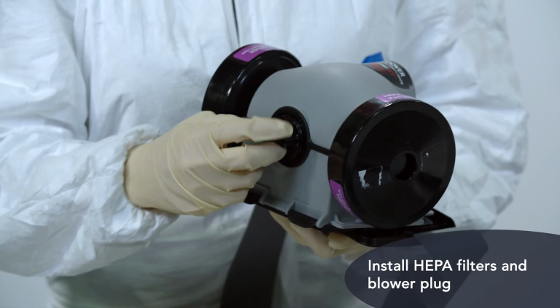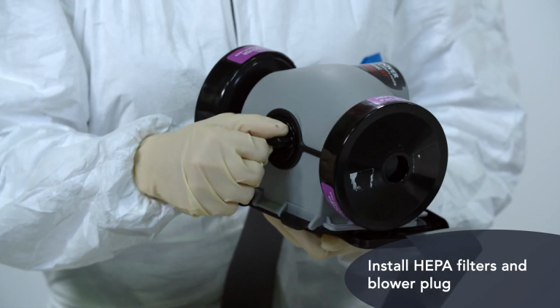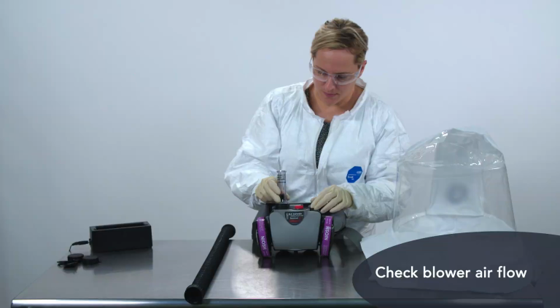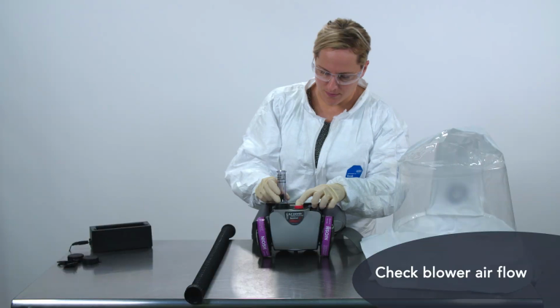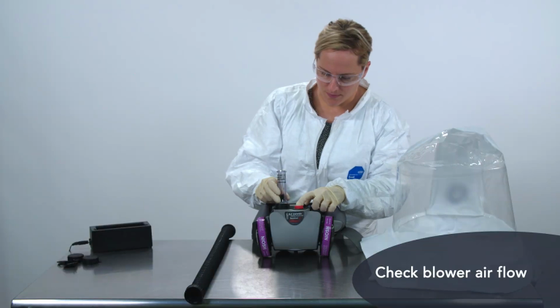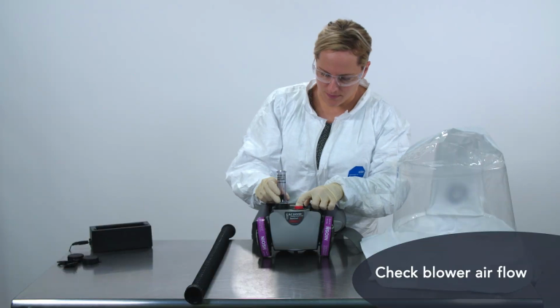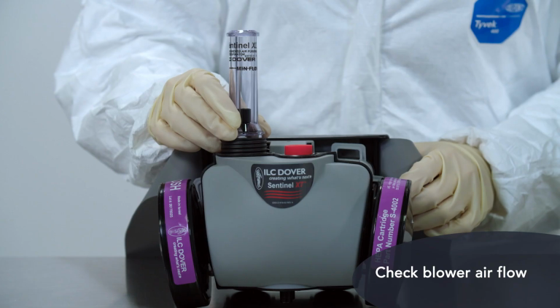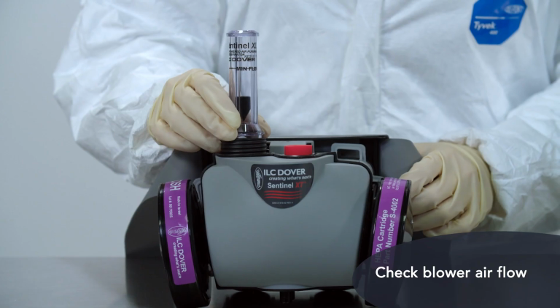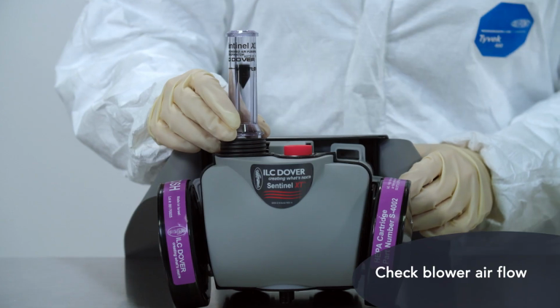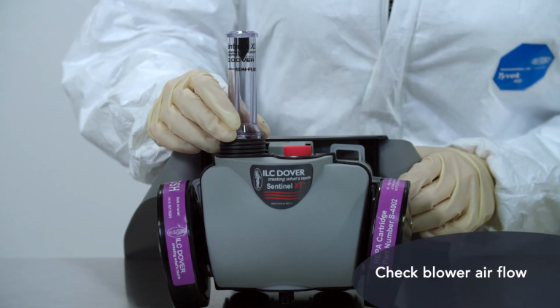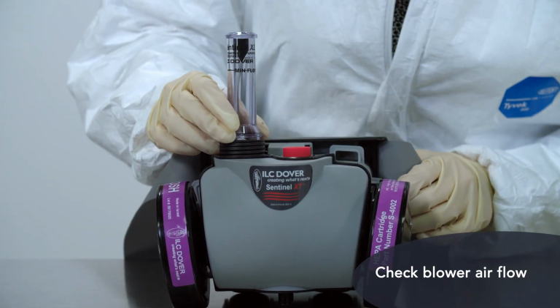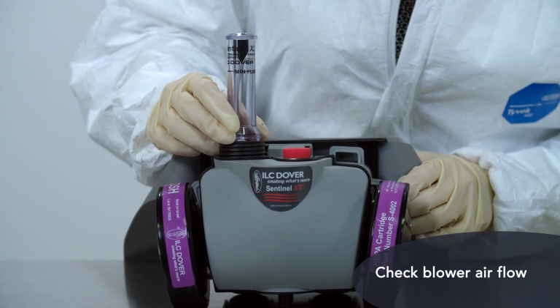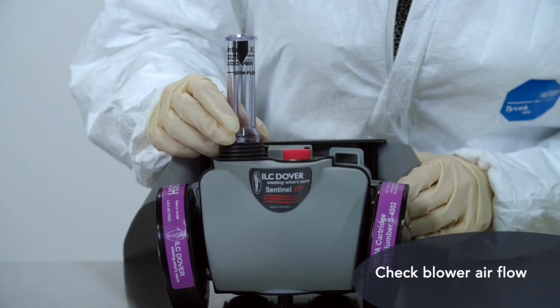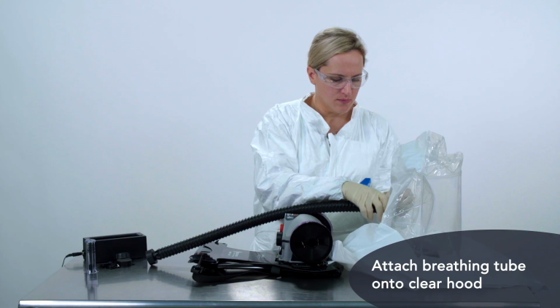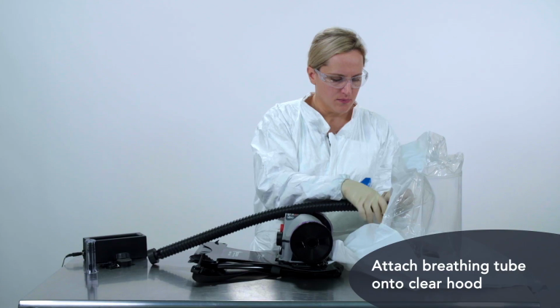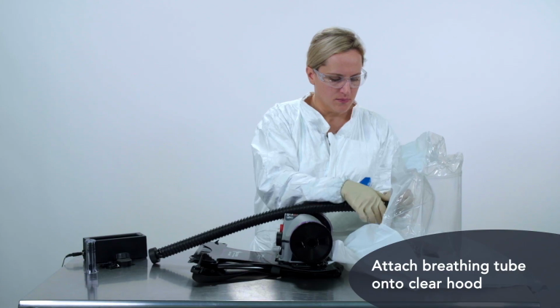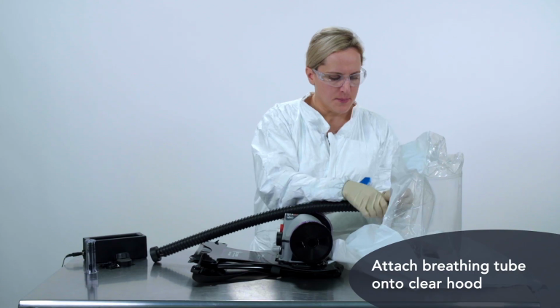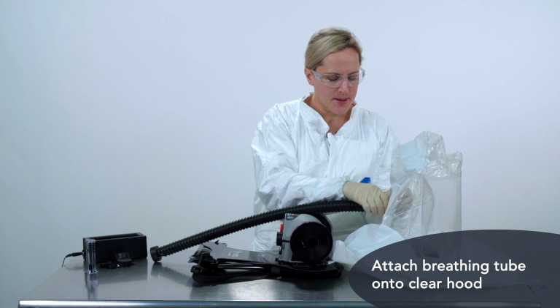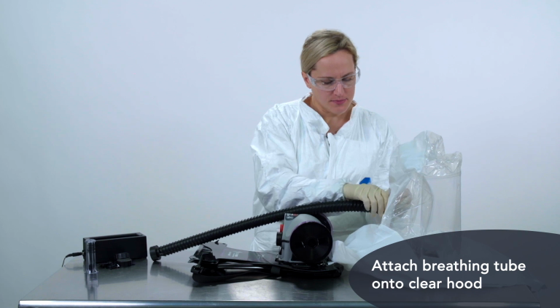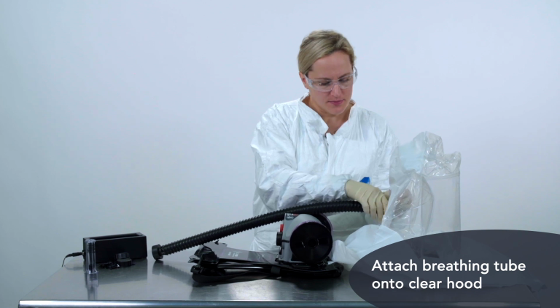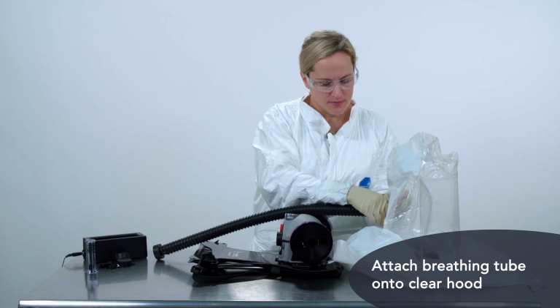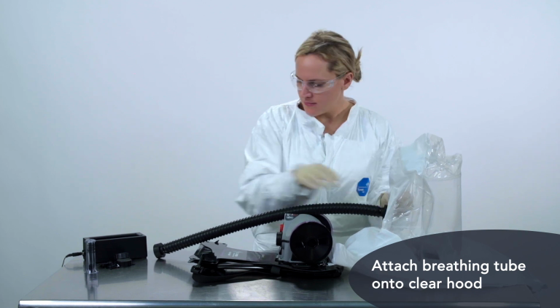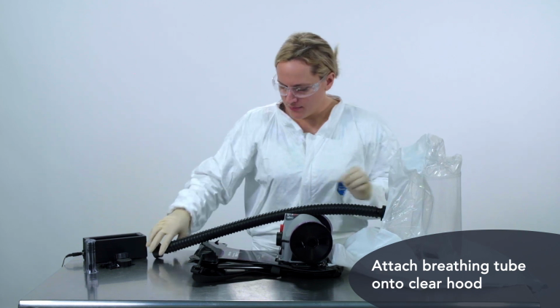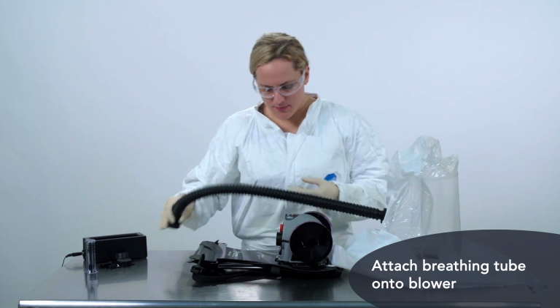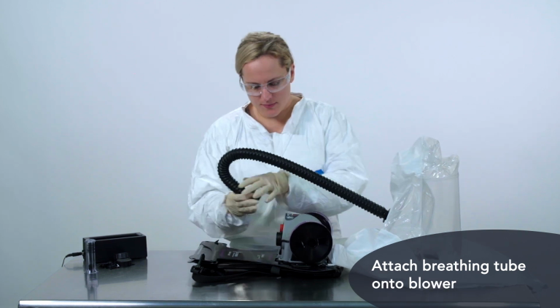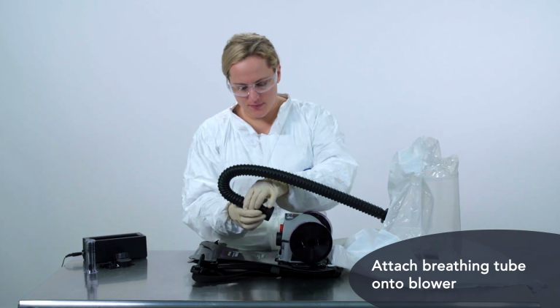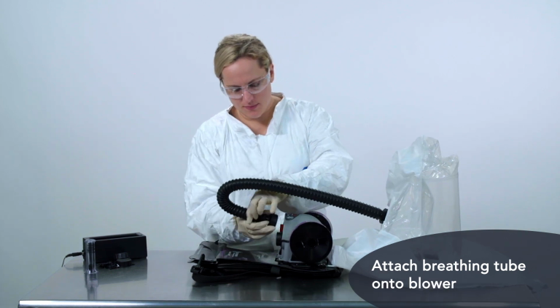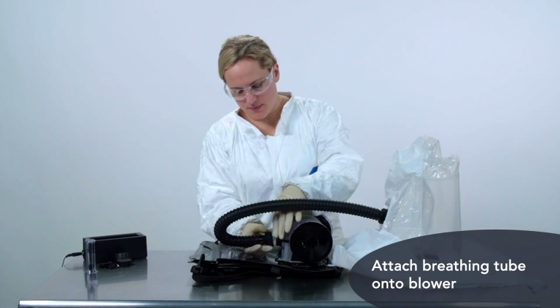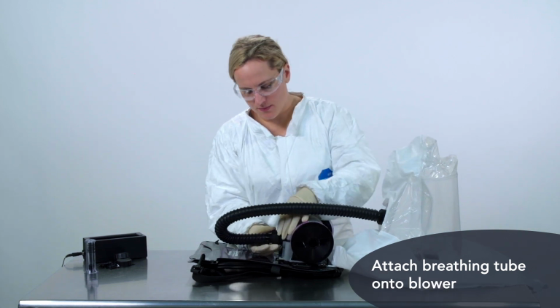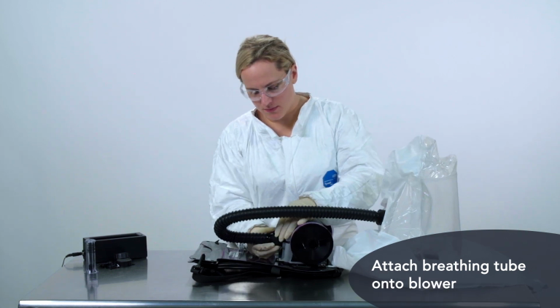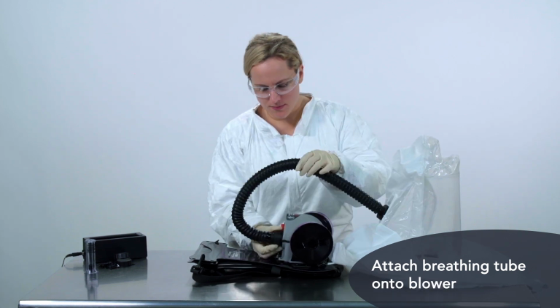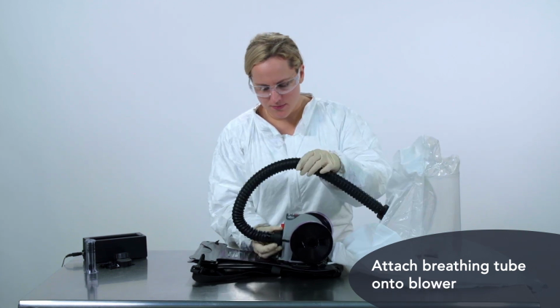Next, turn on the blower and check the airflow using the supplied flow meter. Turn off the blower and attach the breathing tube onto the hood, then attach the other end of the breathing tube onto the blower.